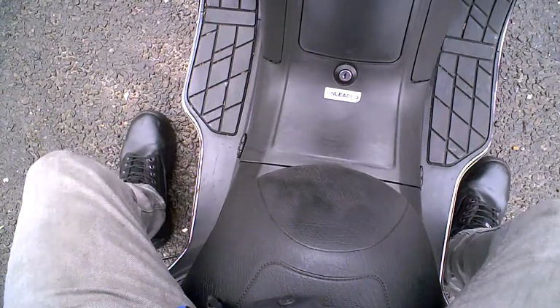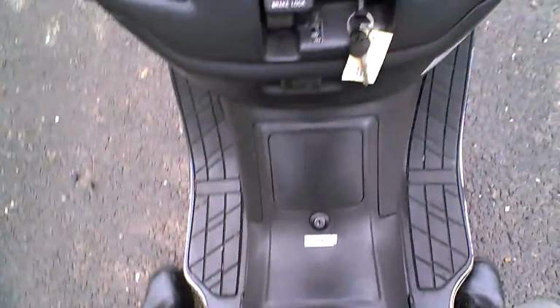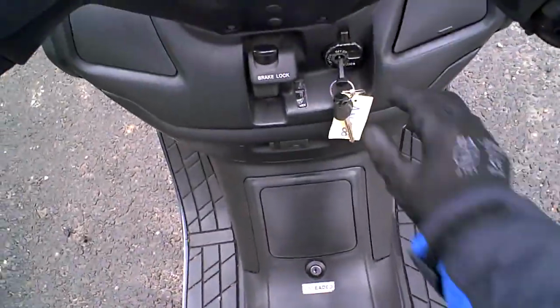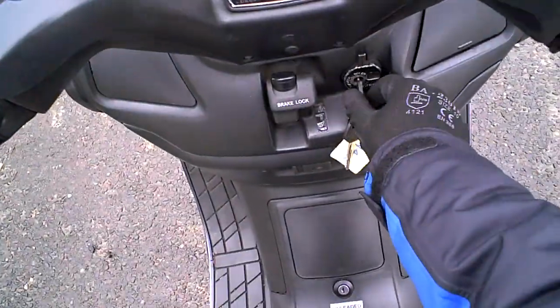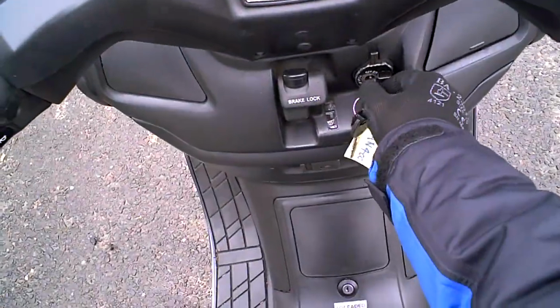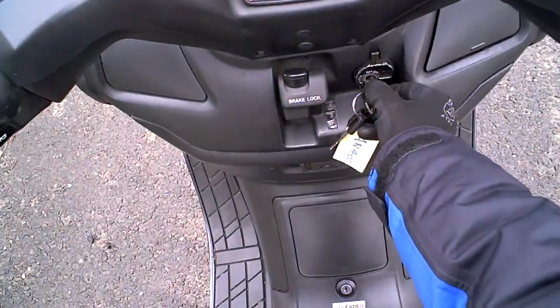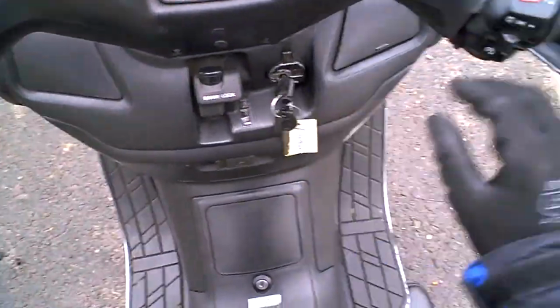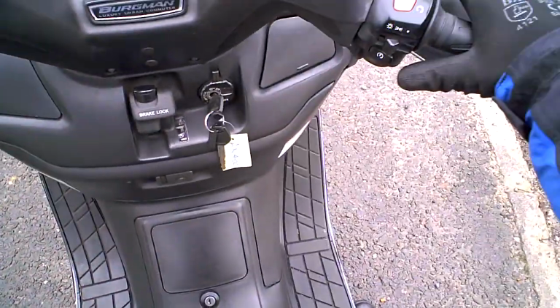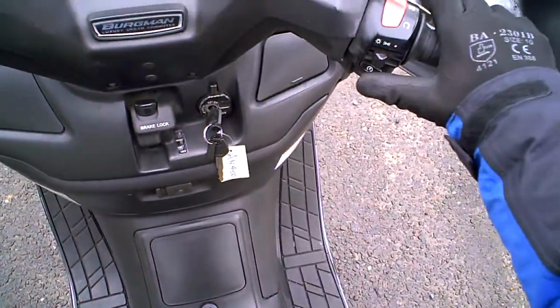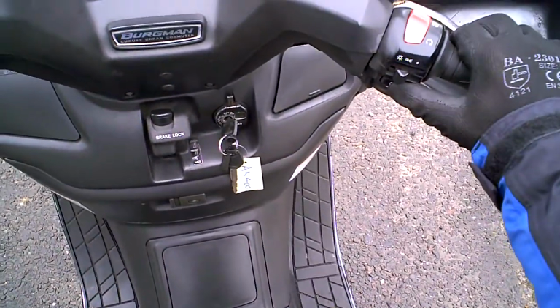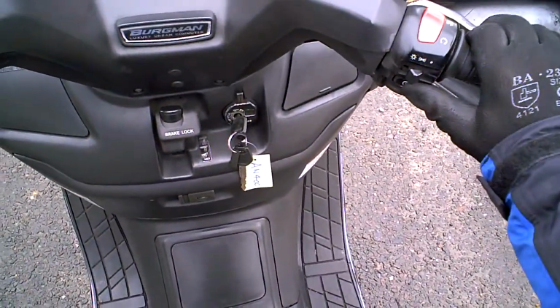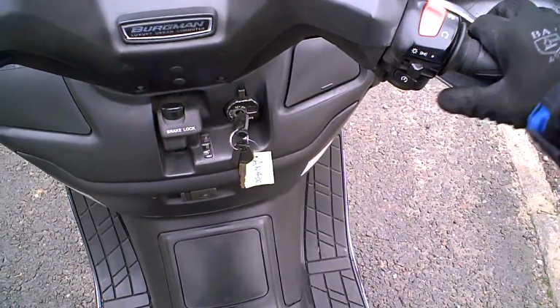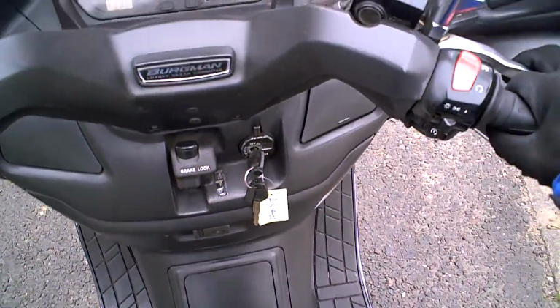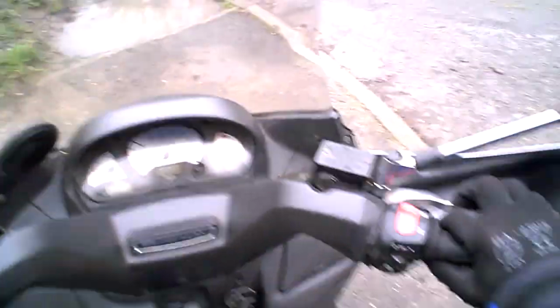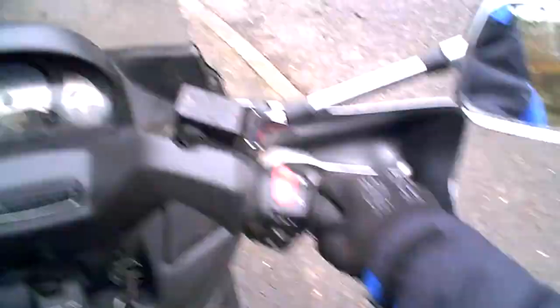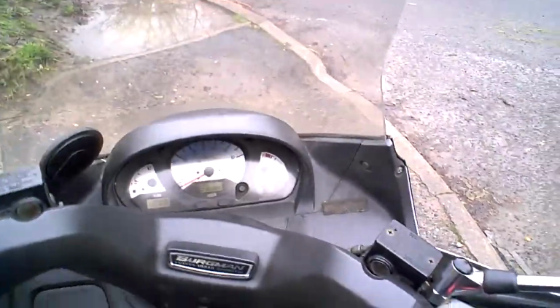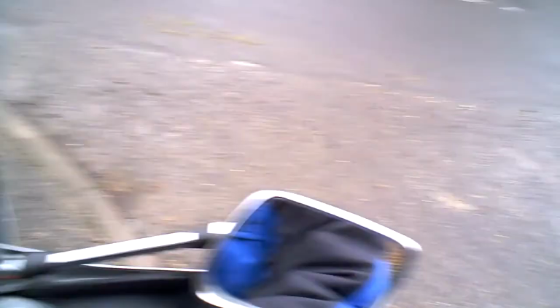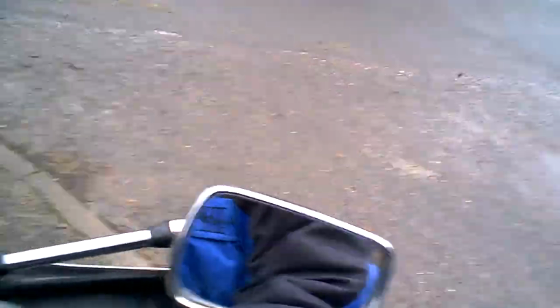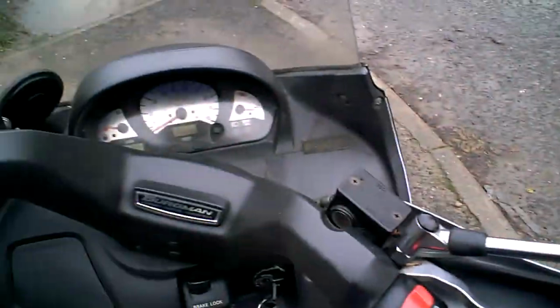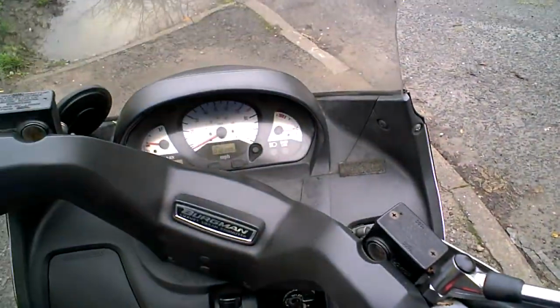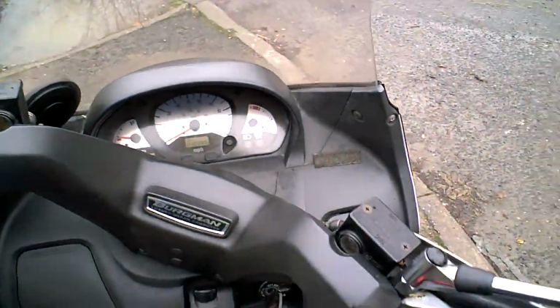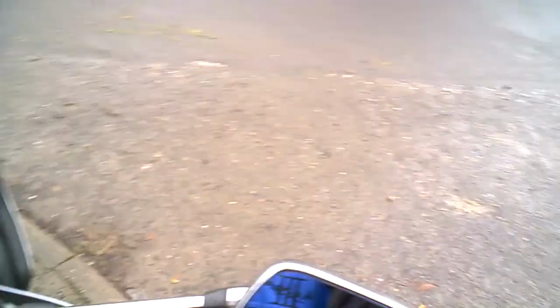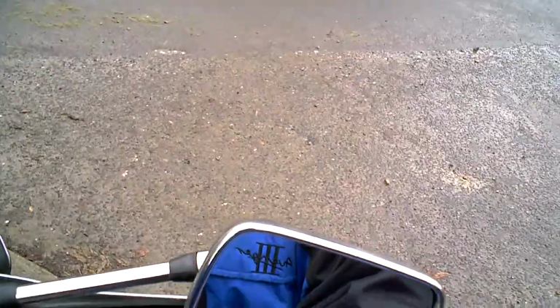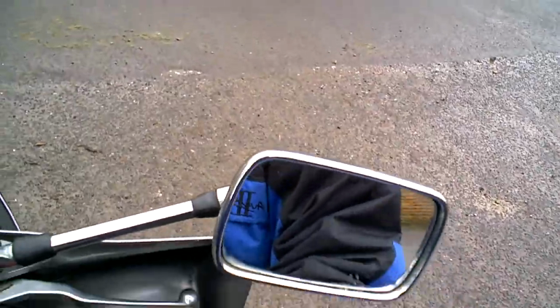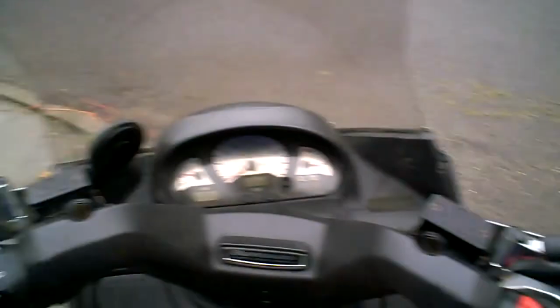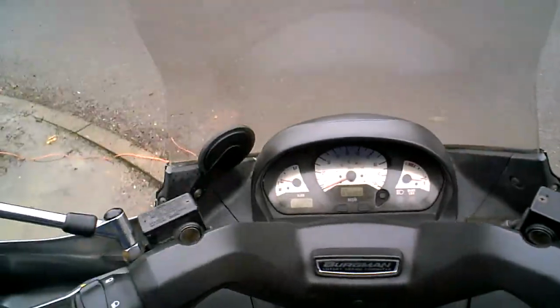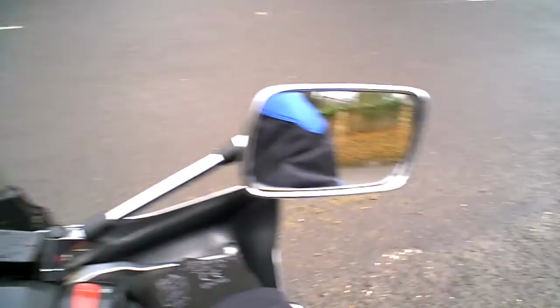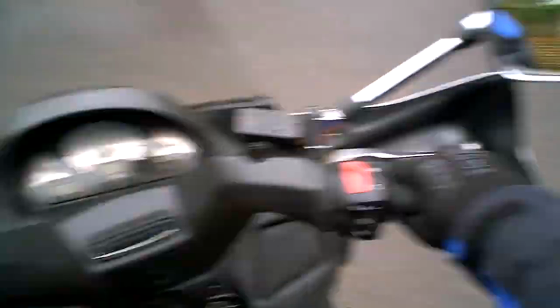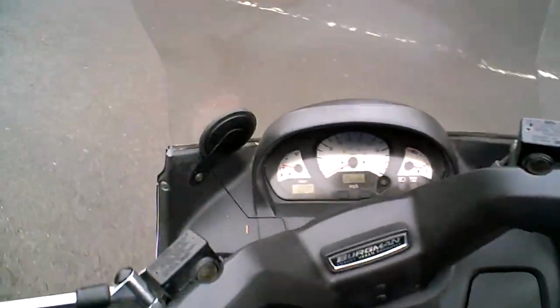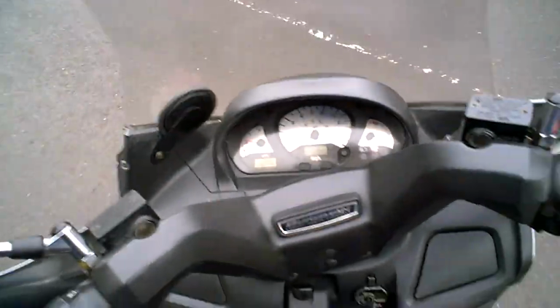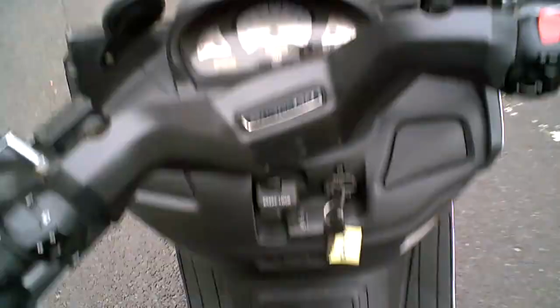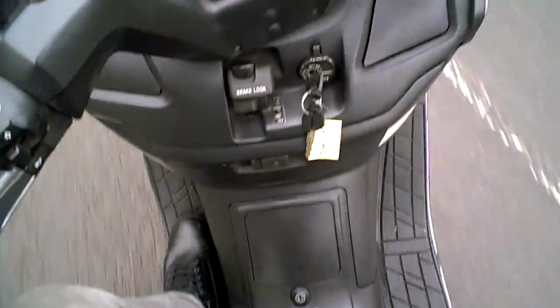Stand up, because you can't start it with the stand down. Brake in, and away. It seems to start every time, so the battery's probably okay. There's no sign that it's showing any signs of age at this point.